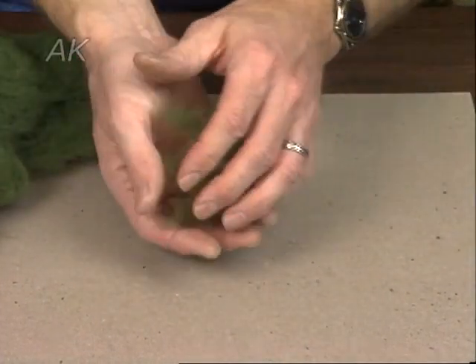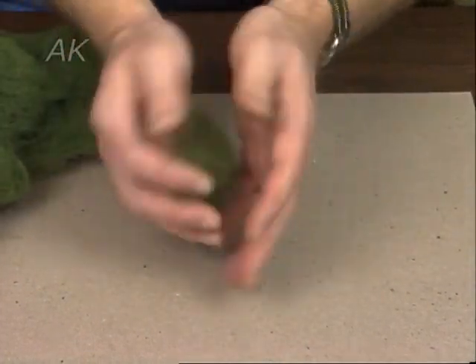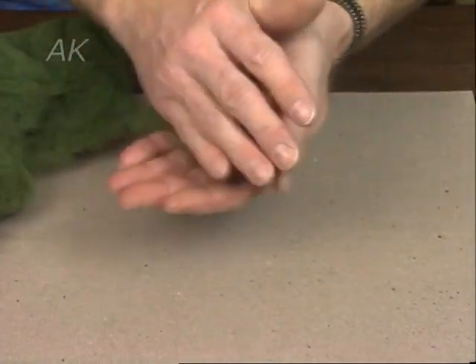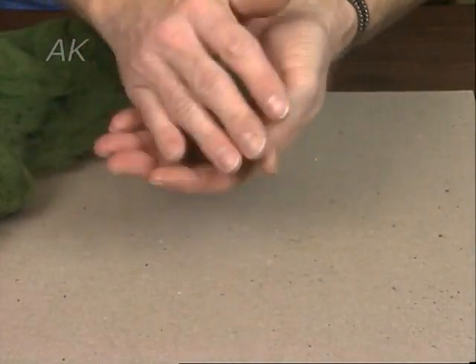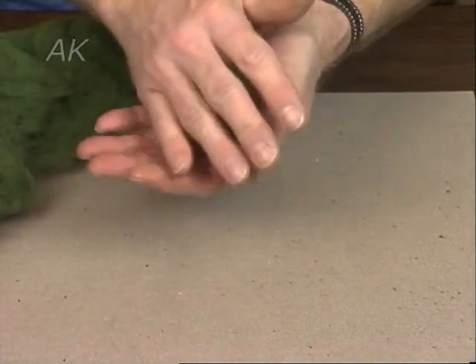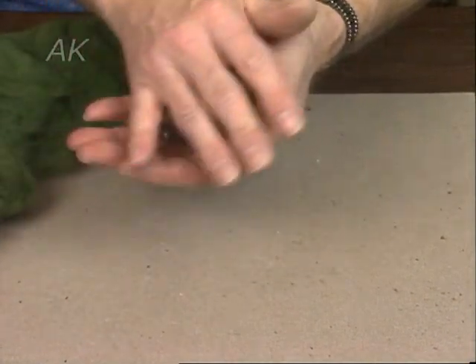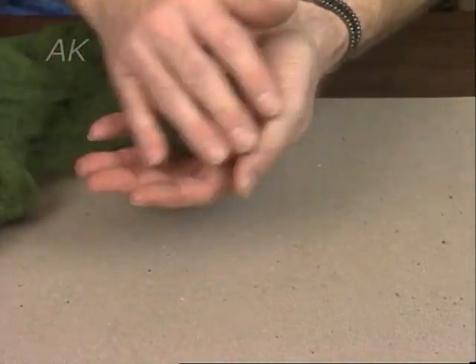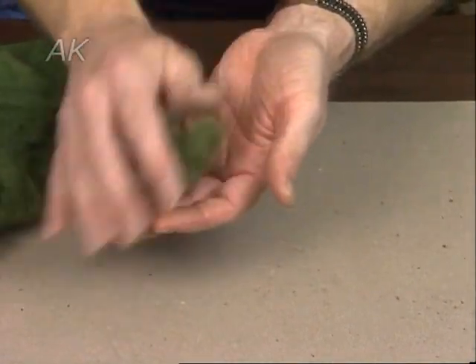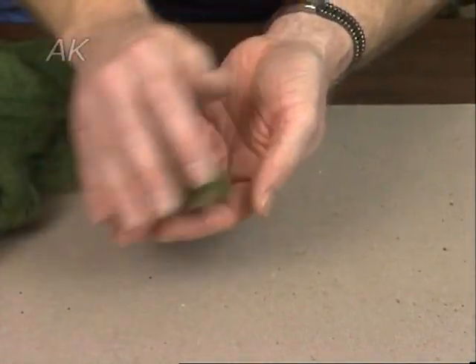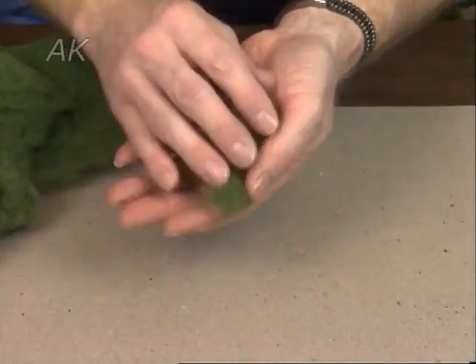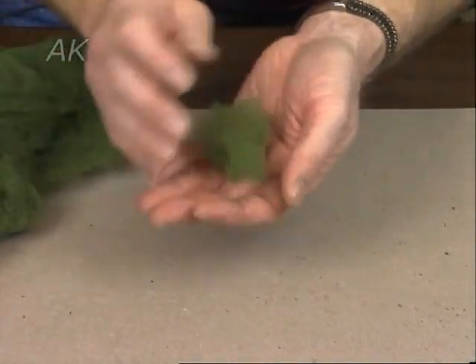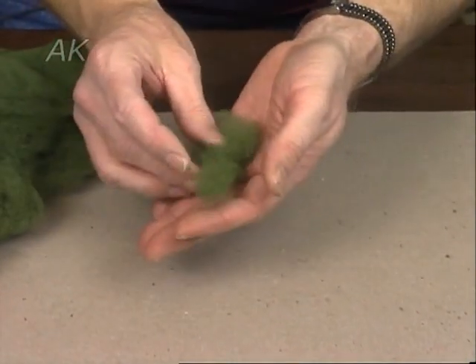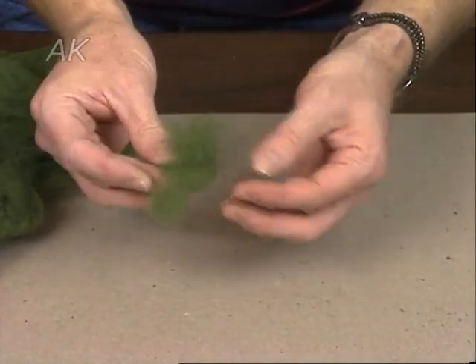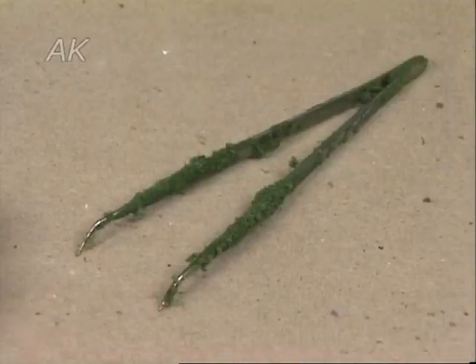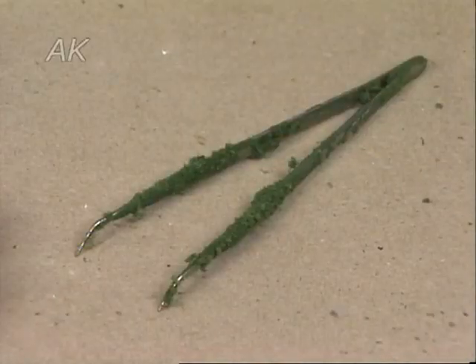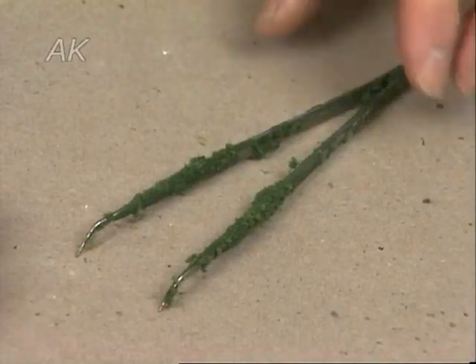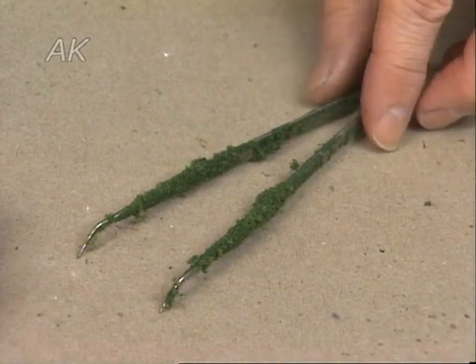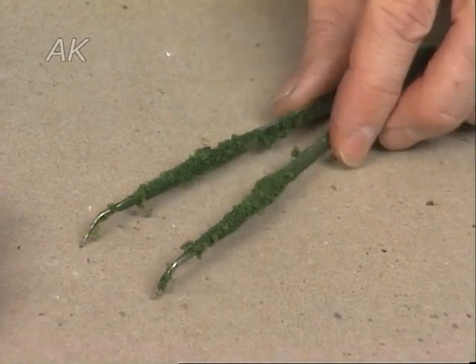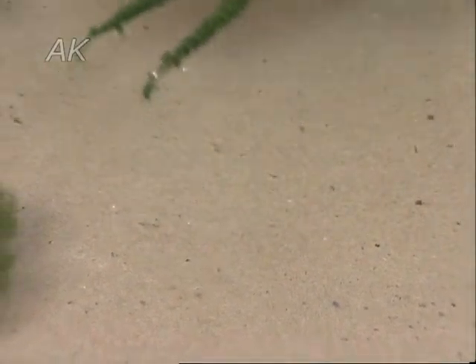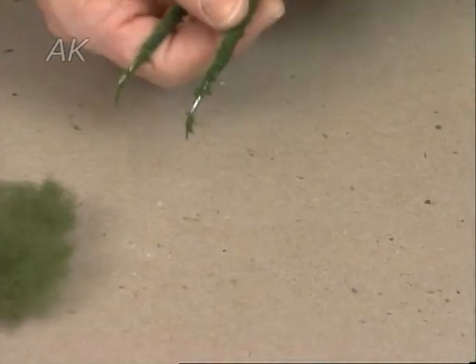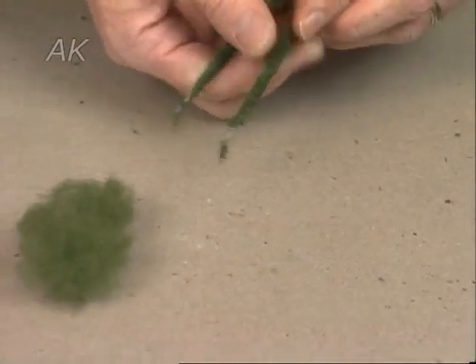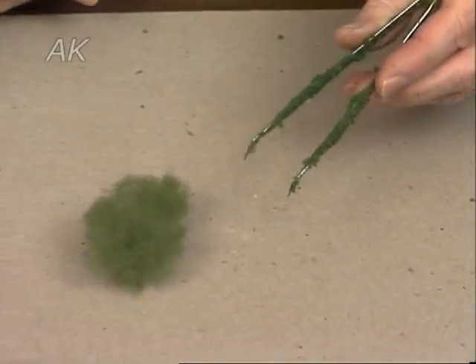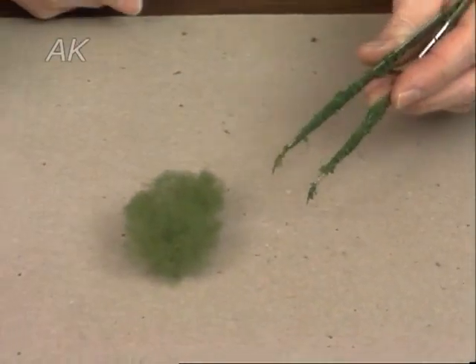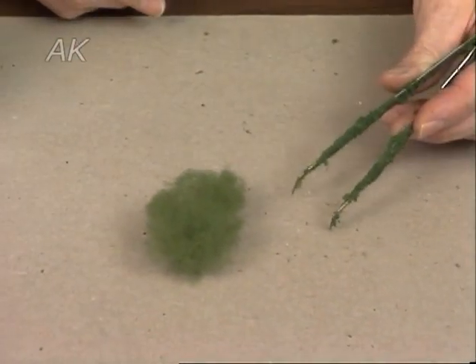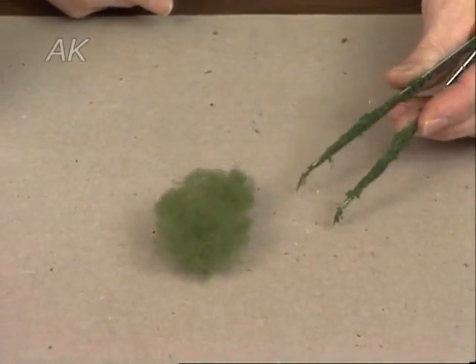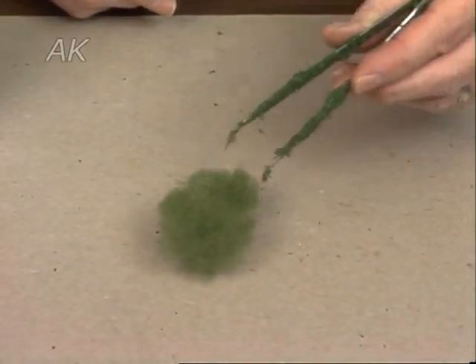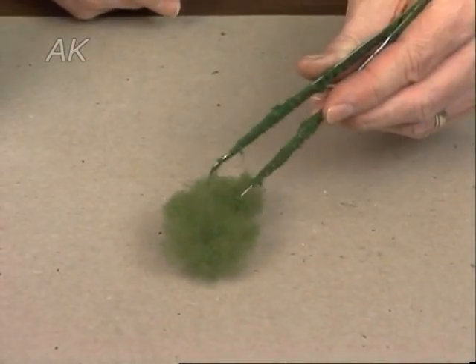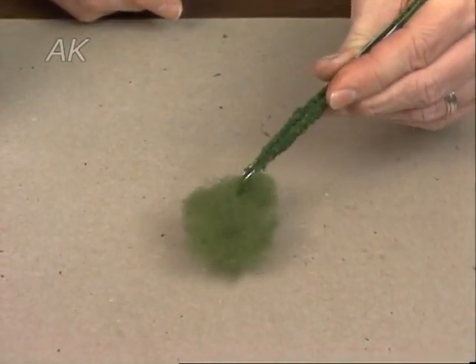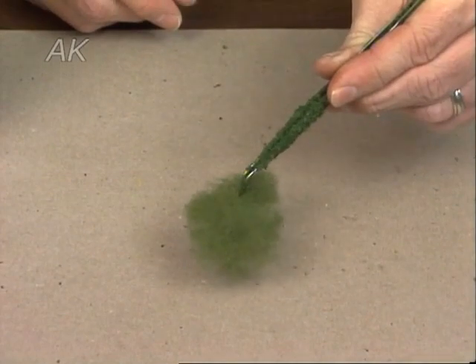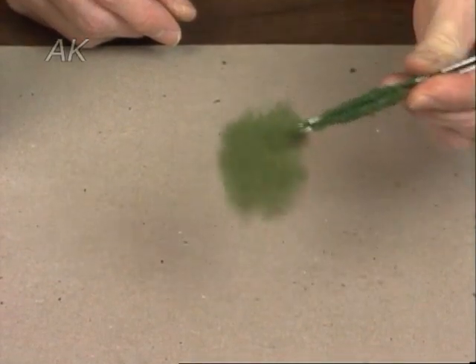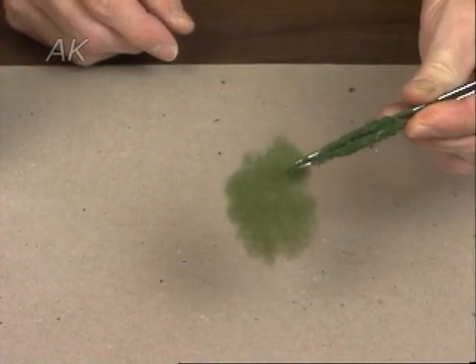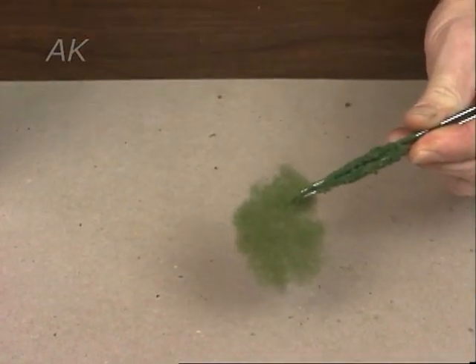Then you simply take it in your hand and roll it up like you're making a snowball, and it forms into a clump. Next, get a pair of very ratty tweezers — because they're going to get coated with spray glue — and just pick up this clump of foam.